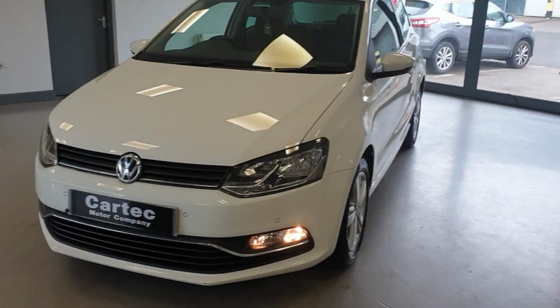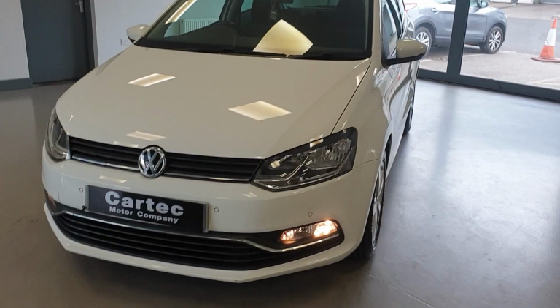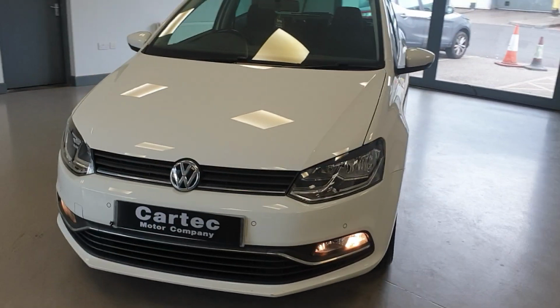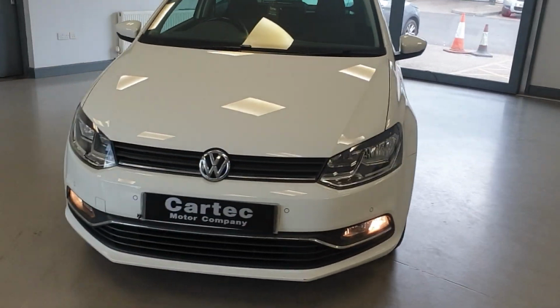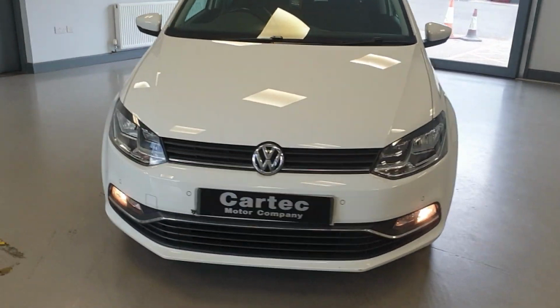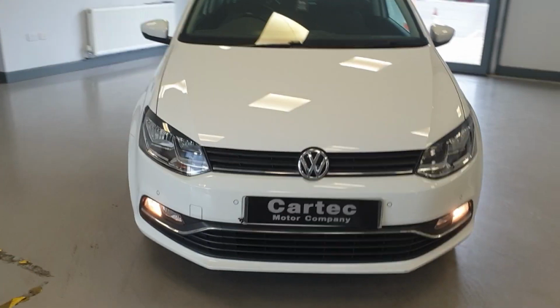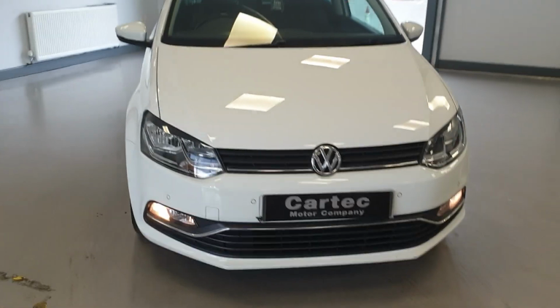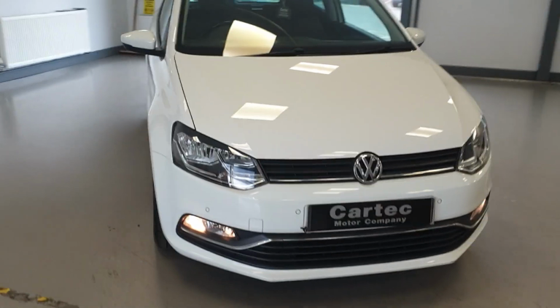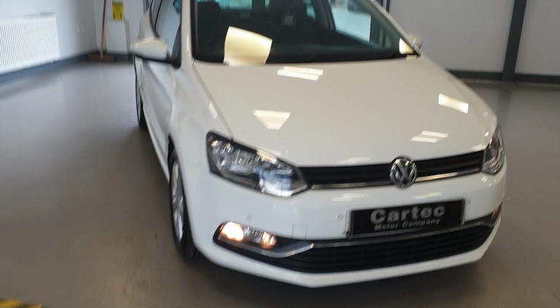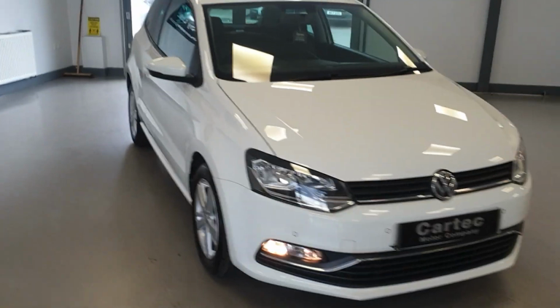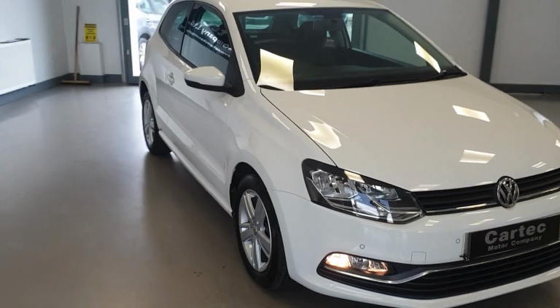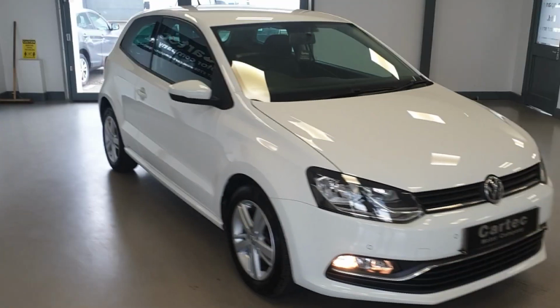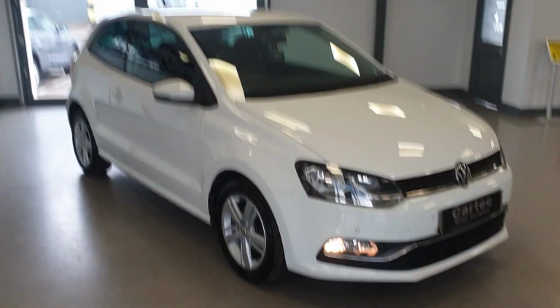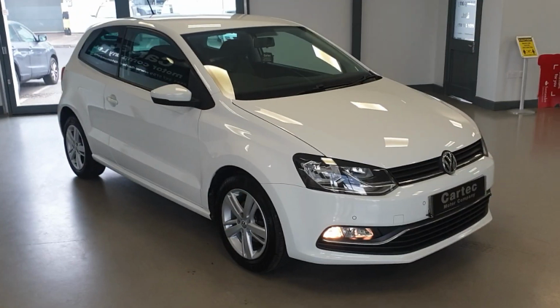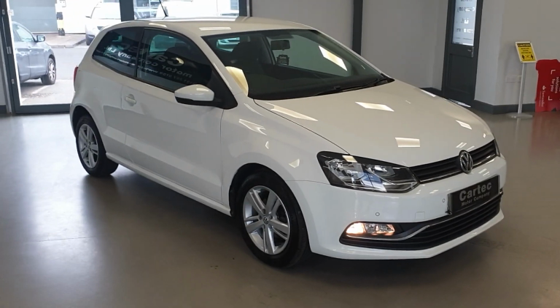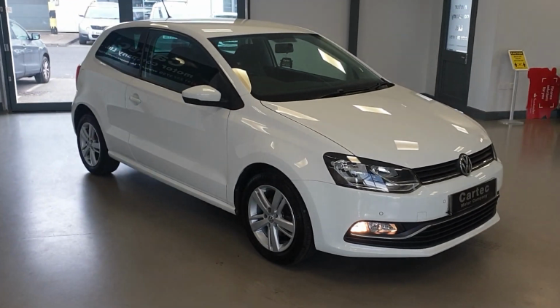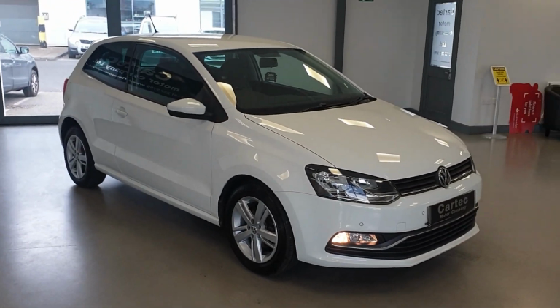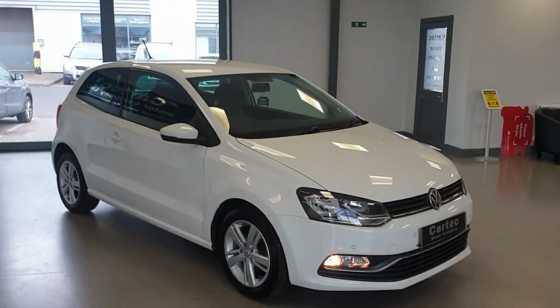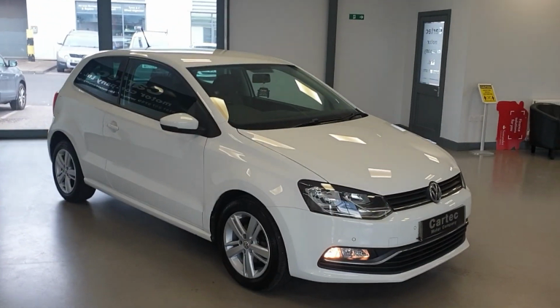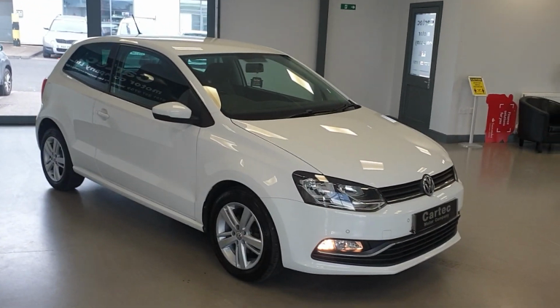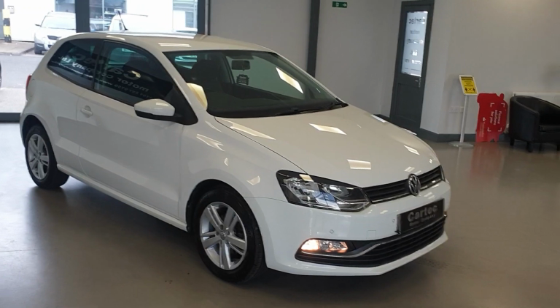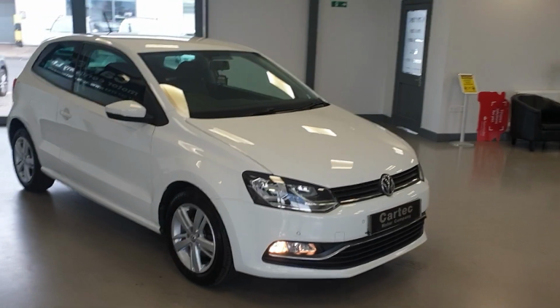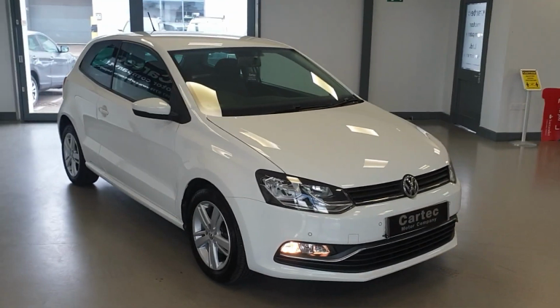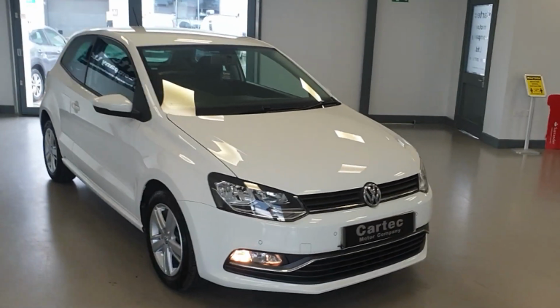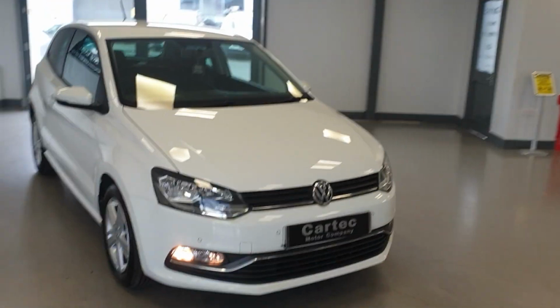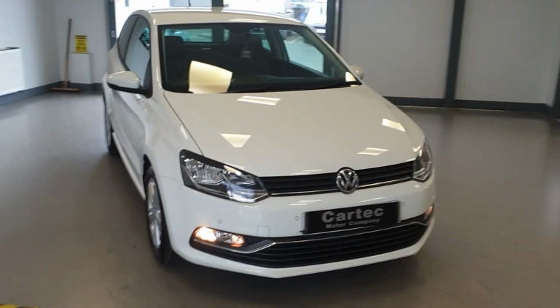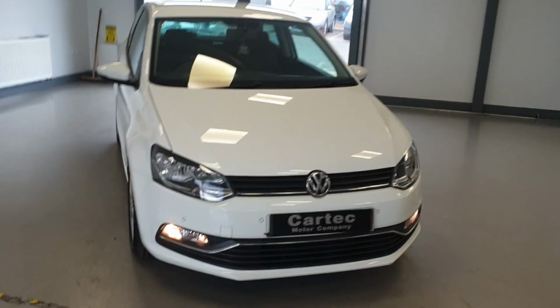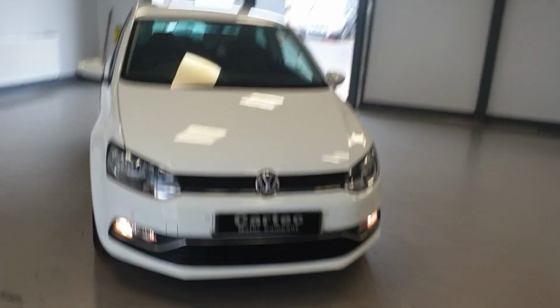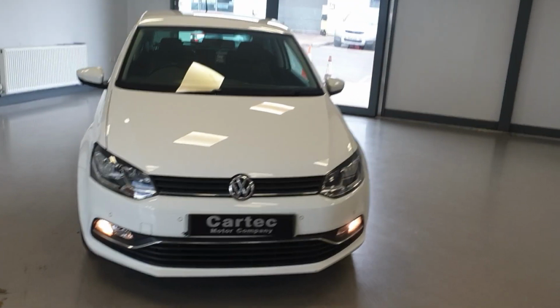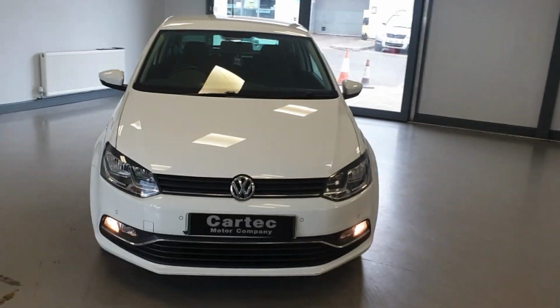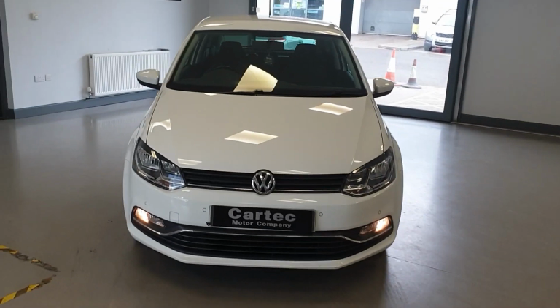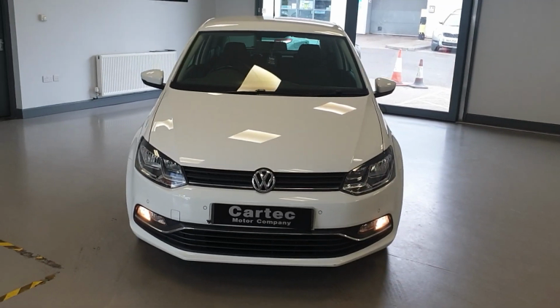Spotlights in the bumper. Looks fantastic in the white. But if you'd like to arrange a test drive or if you'd like a finance quotation, please get in touch, give us a call, drop us an email. Speak to you soon, cheers now.